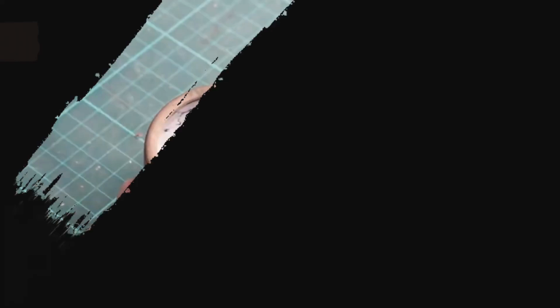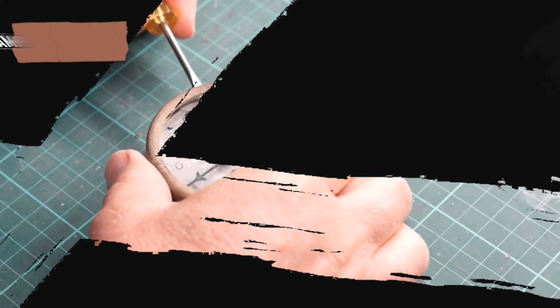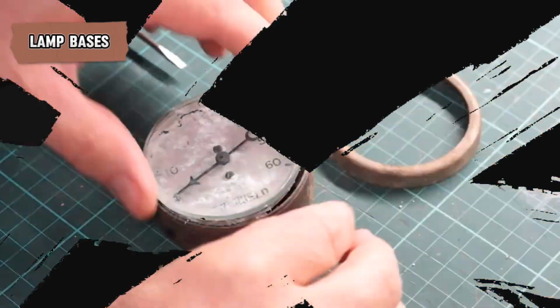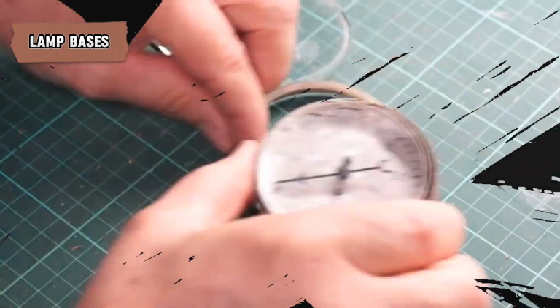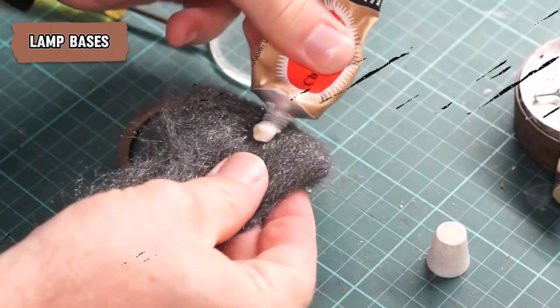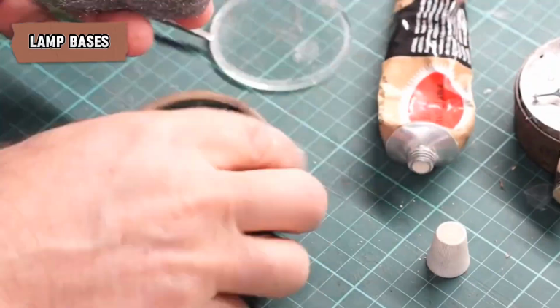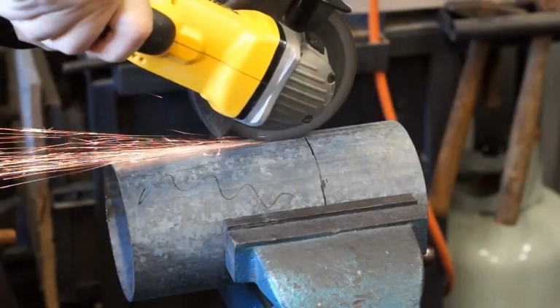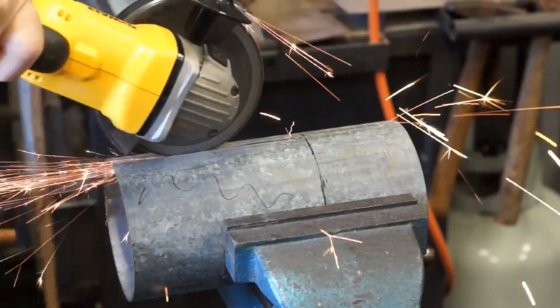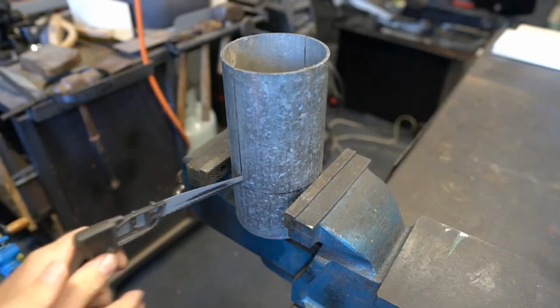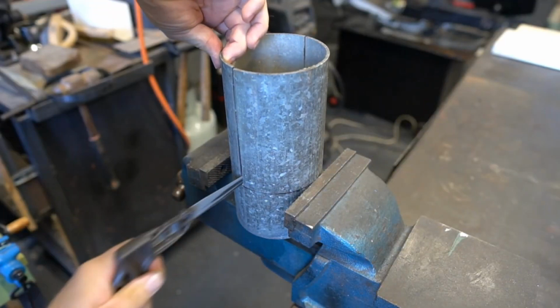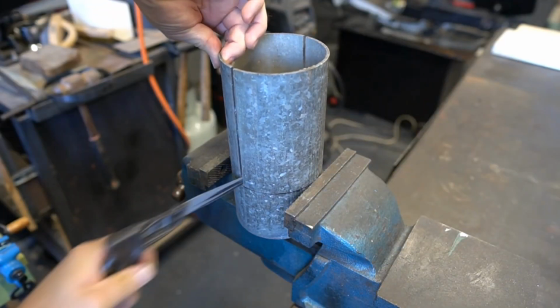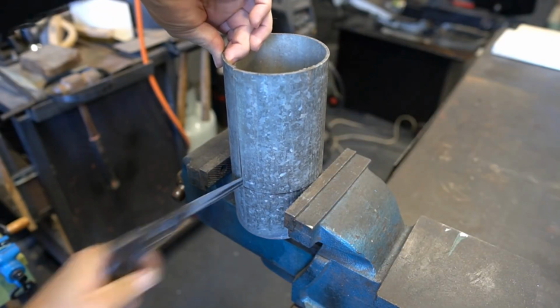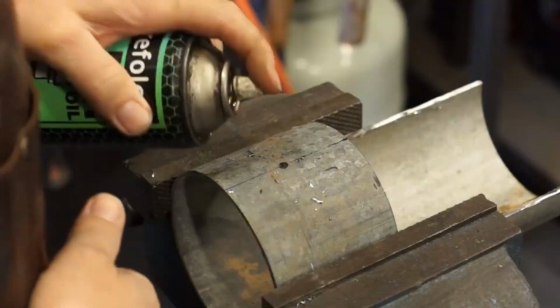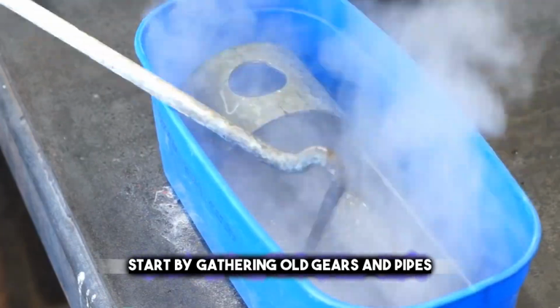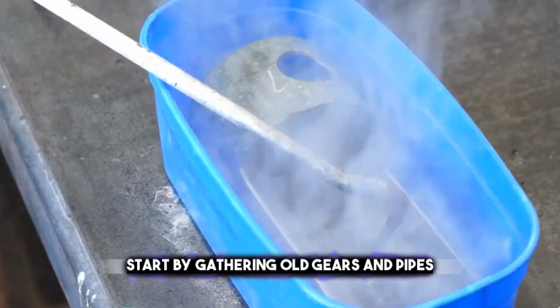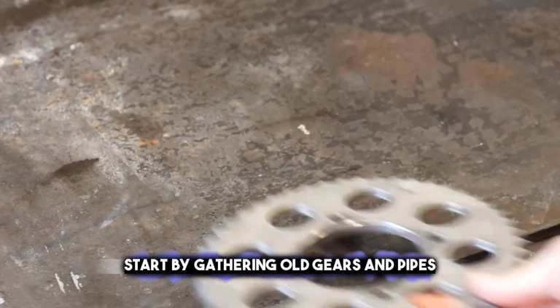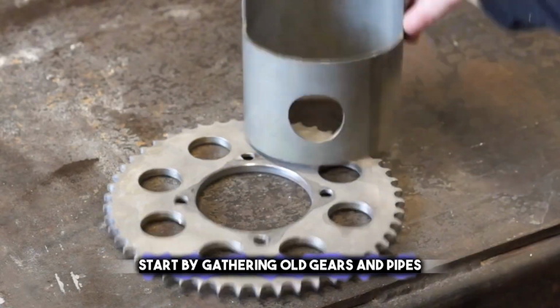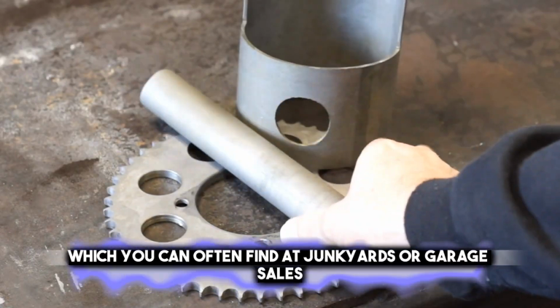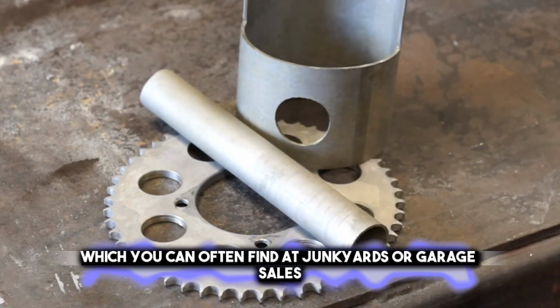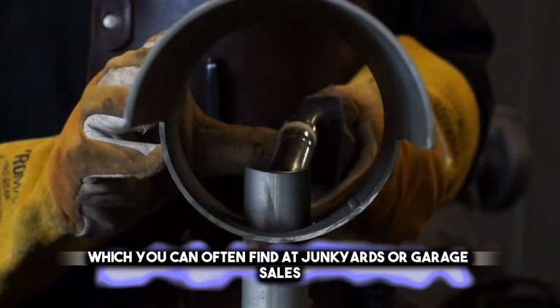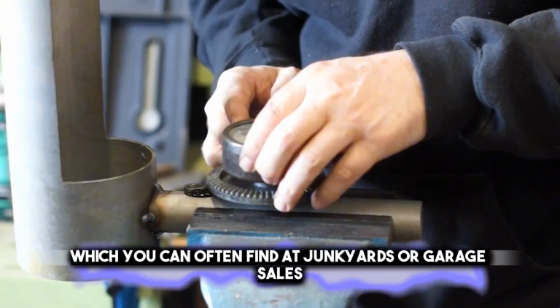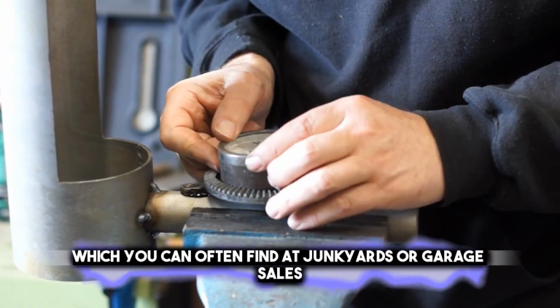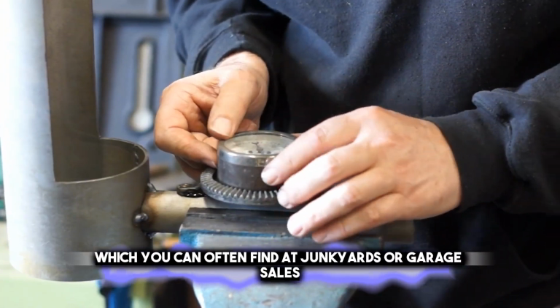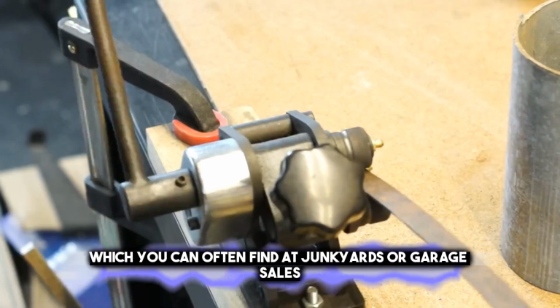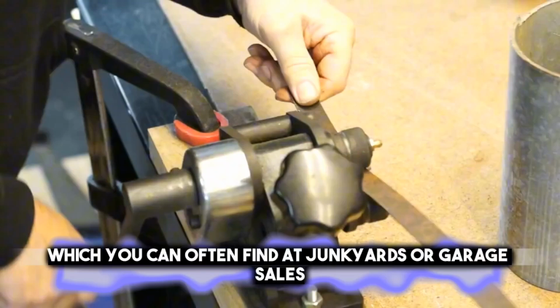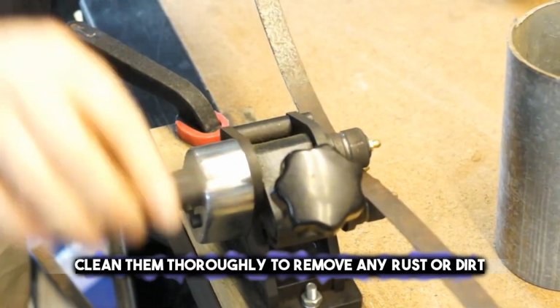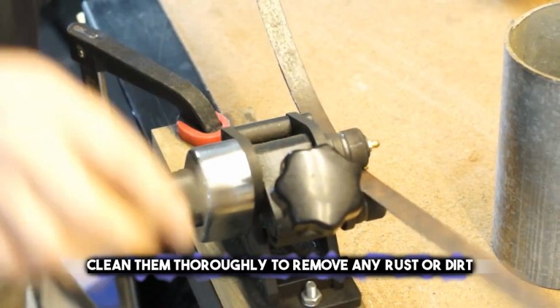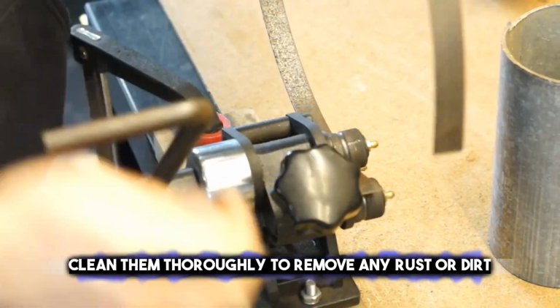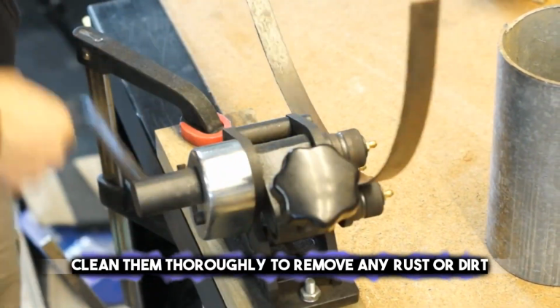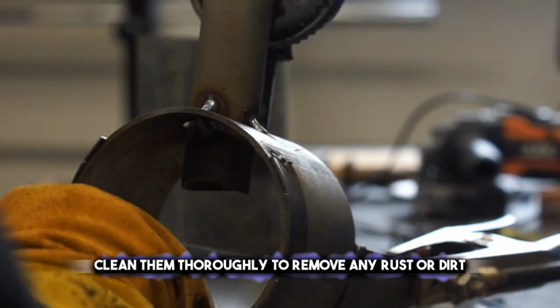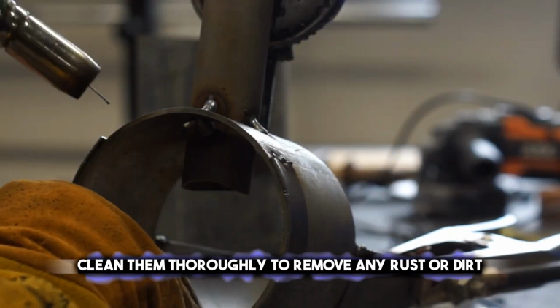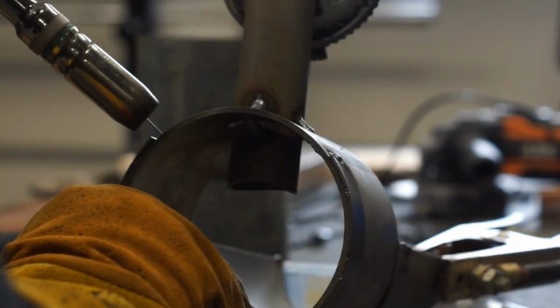Creating lamp bases from scrap metal is a great way to recycle and add a unique touch to your home. Start by gathering old gears and pipes, which you can often find at junkyards or garage sales. Clean them thoroughly to remove any rust or dirt.